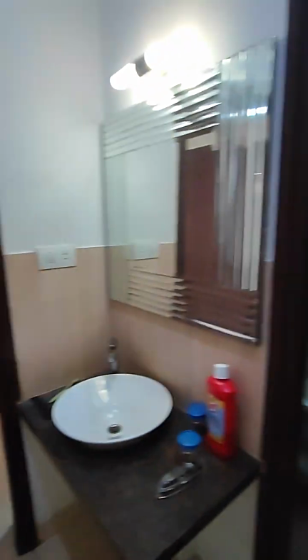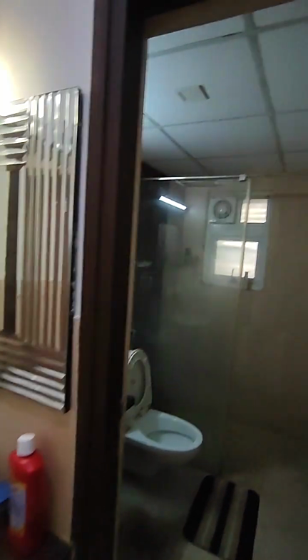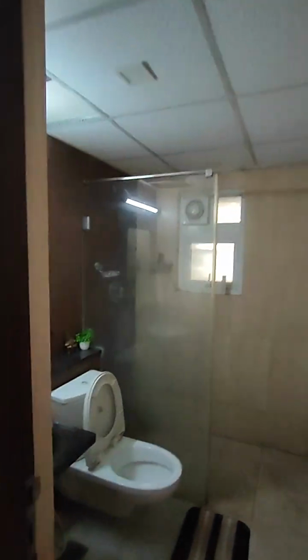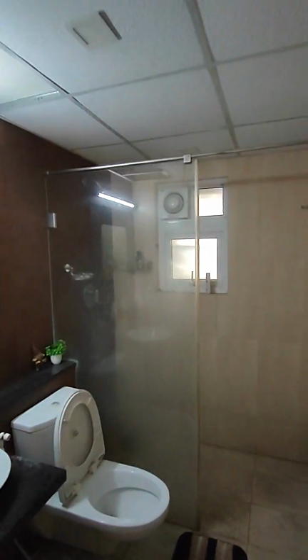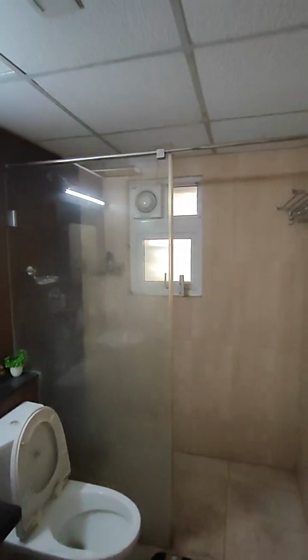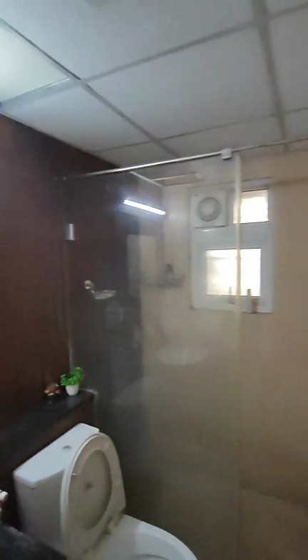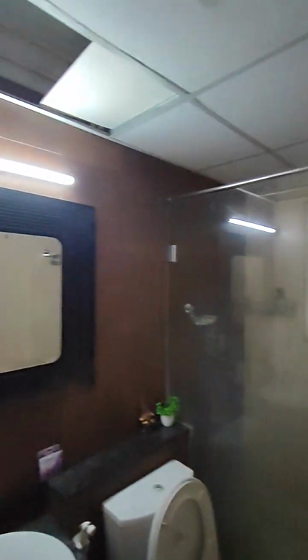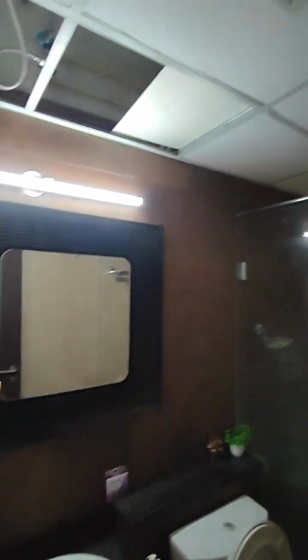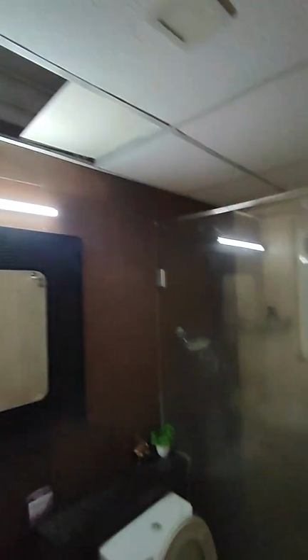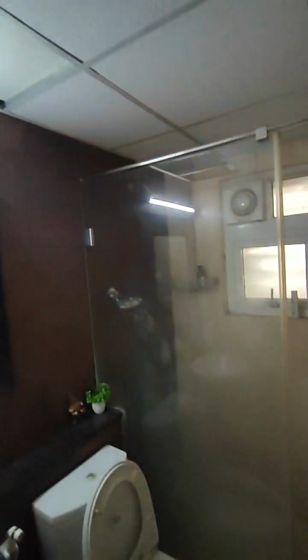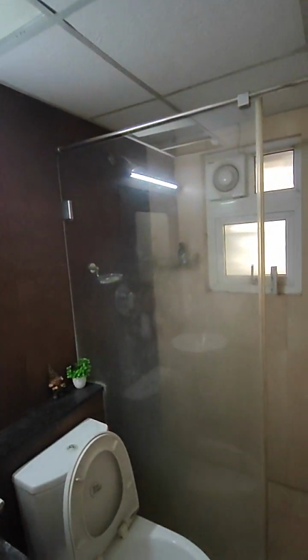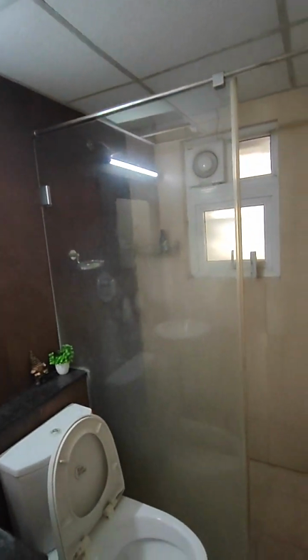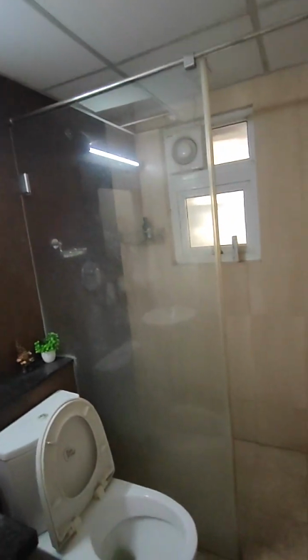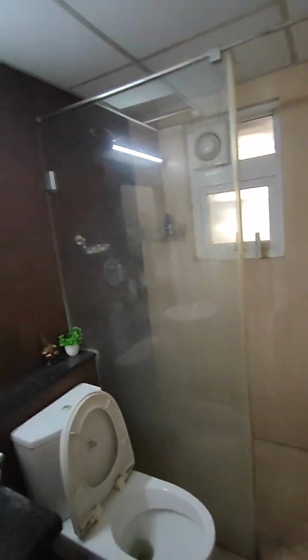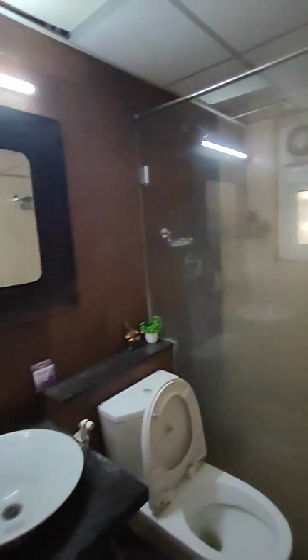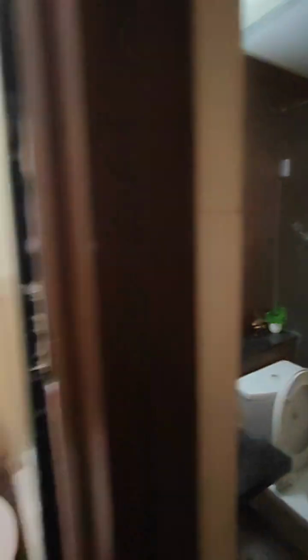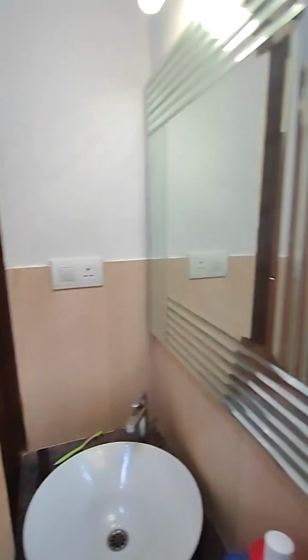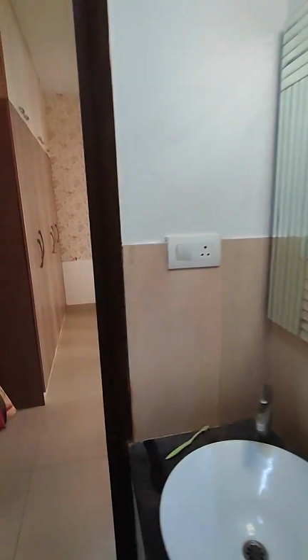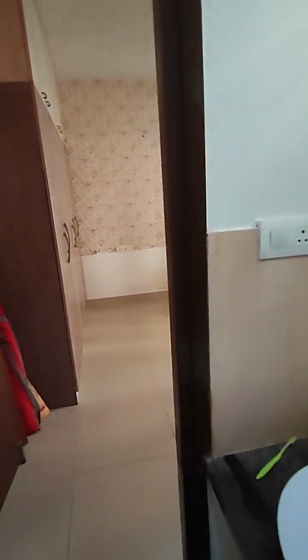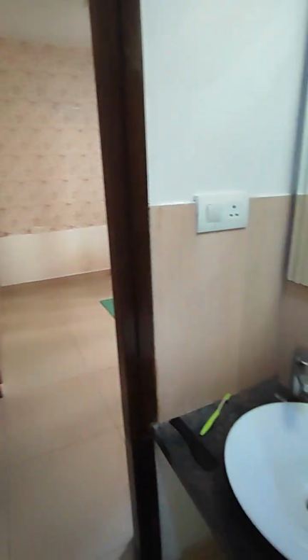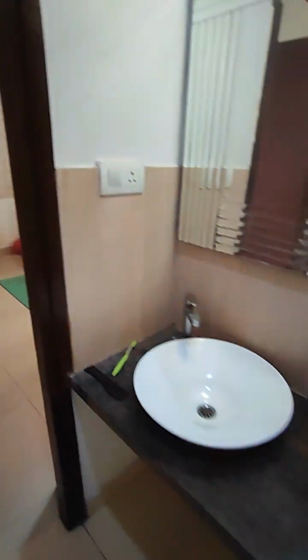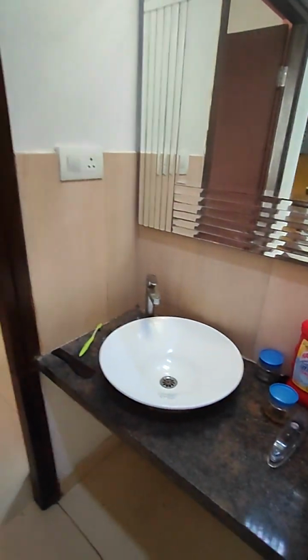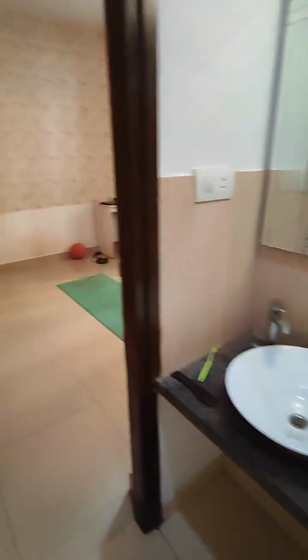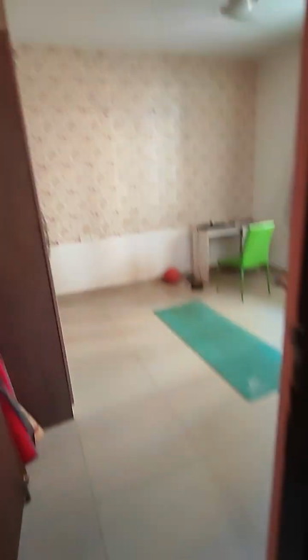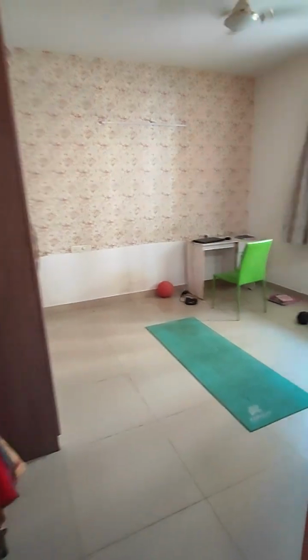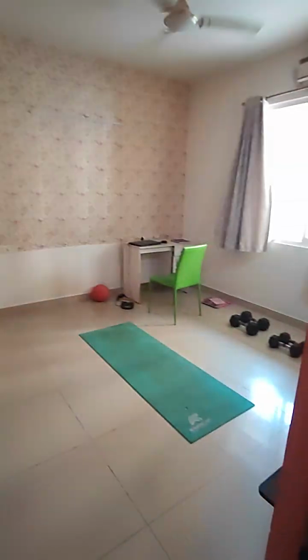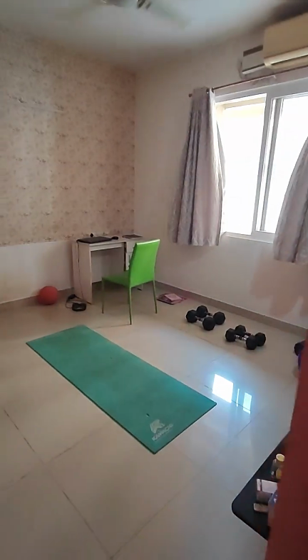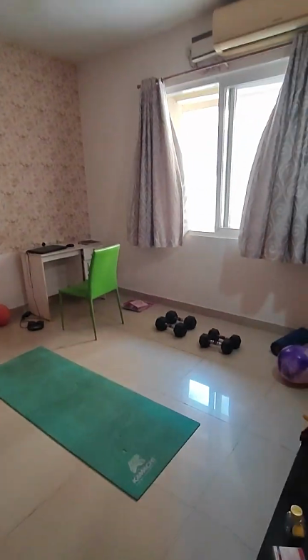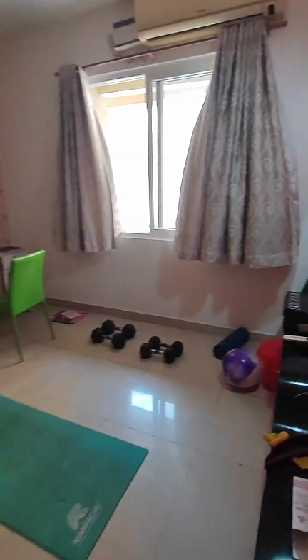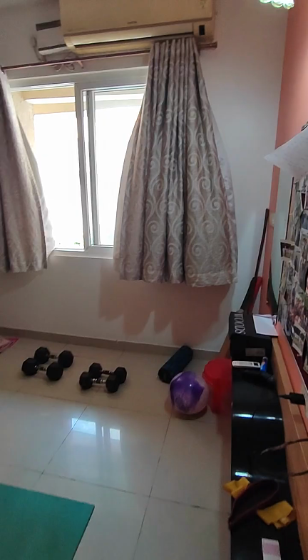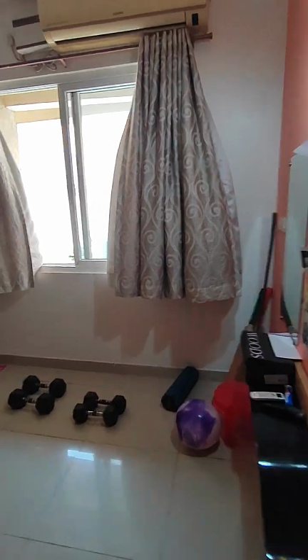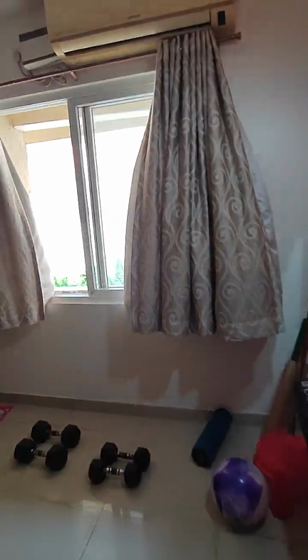This is the guest washroom — a Jaguar water heater is installed. And this is the guest bedroom, very spacious.